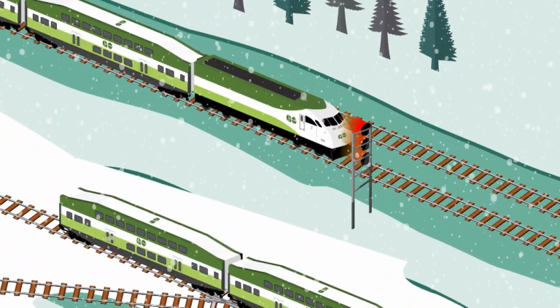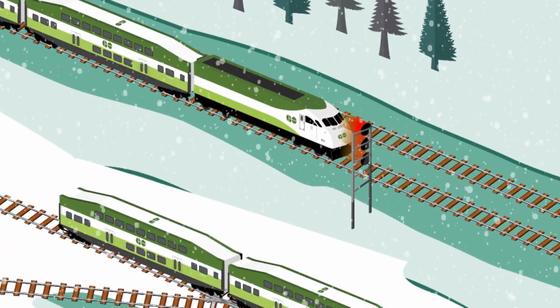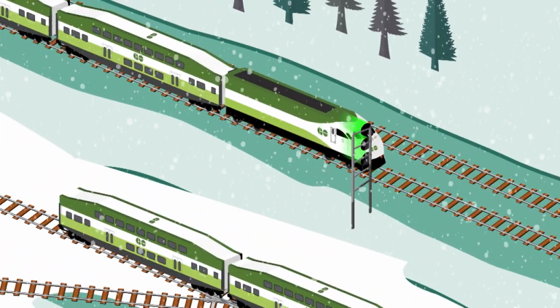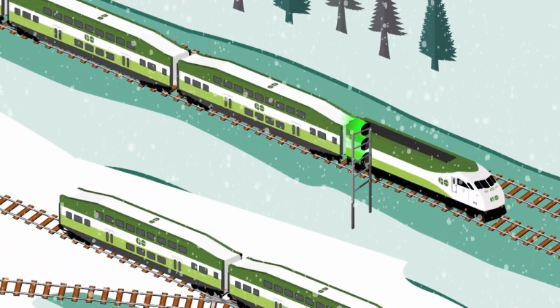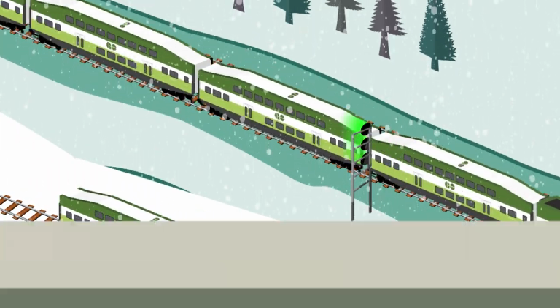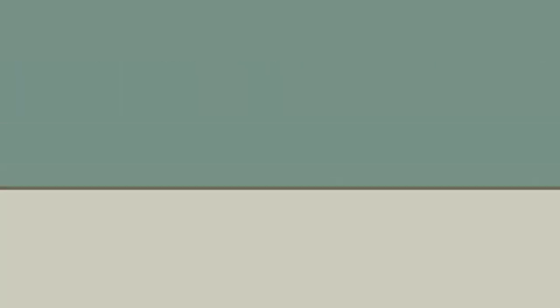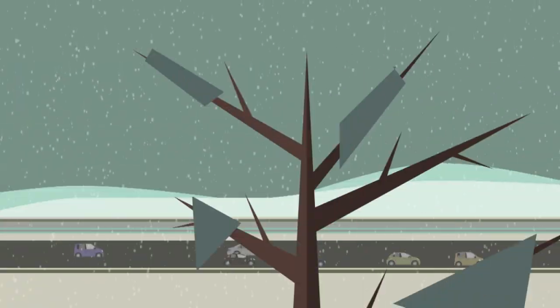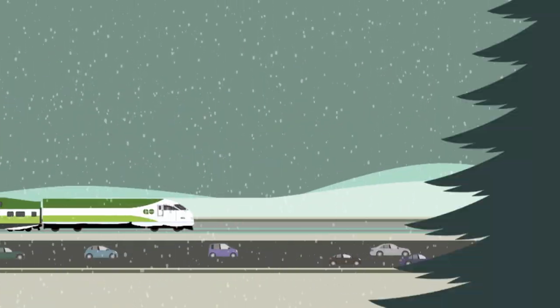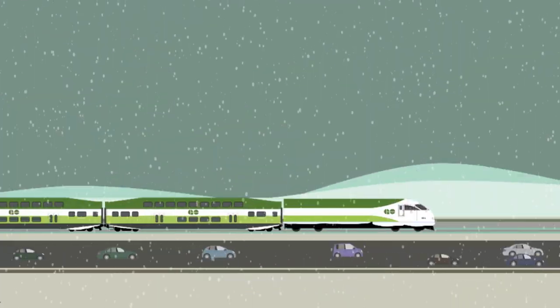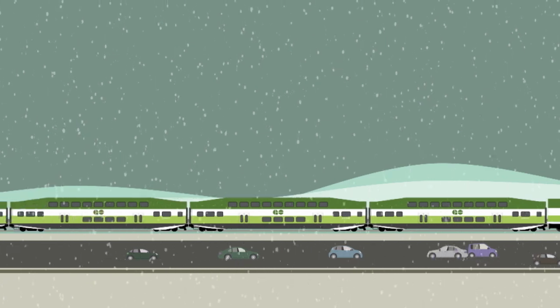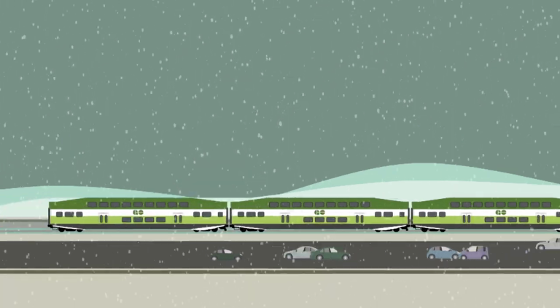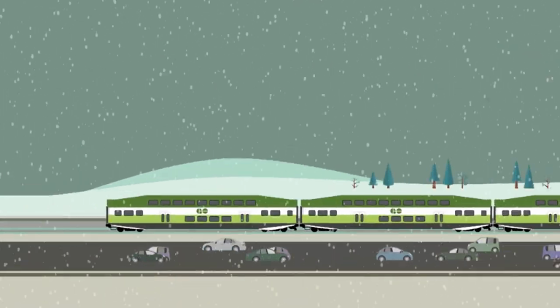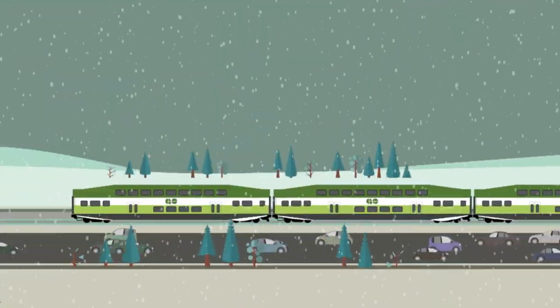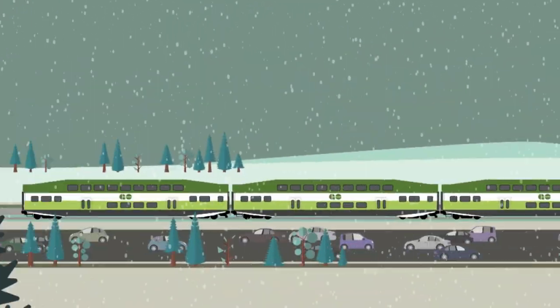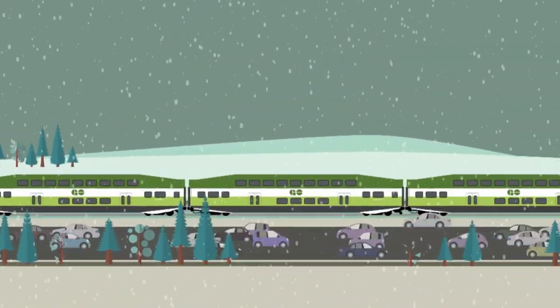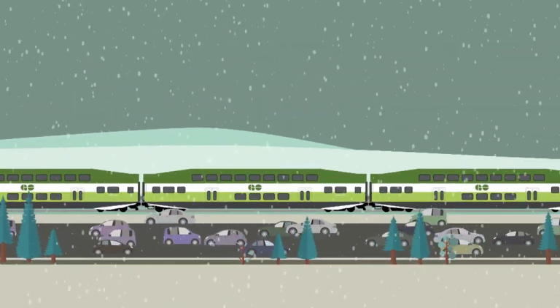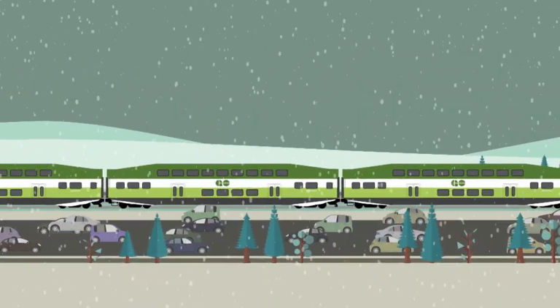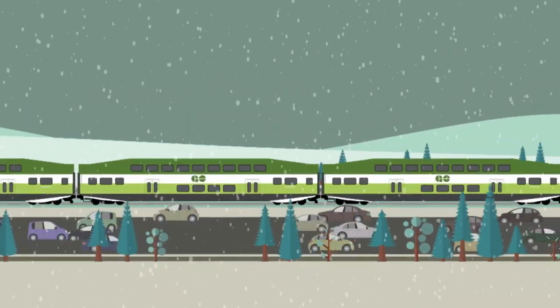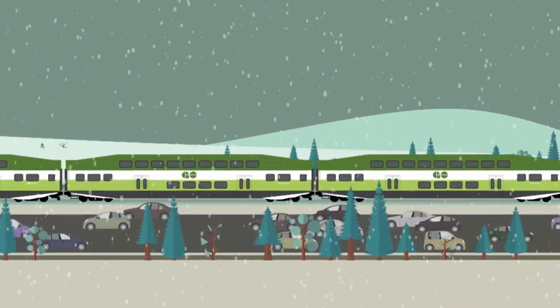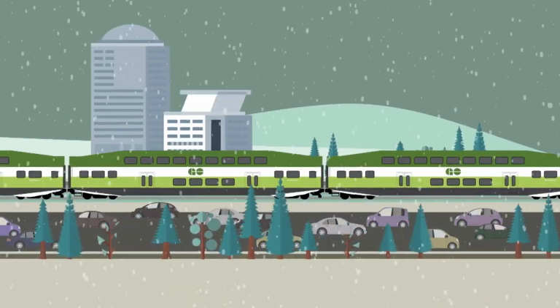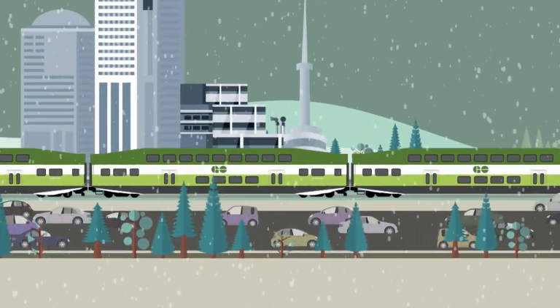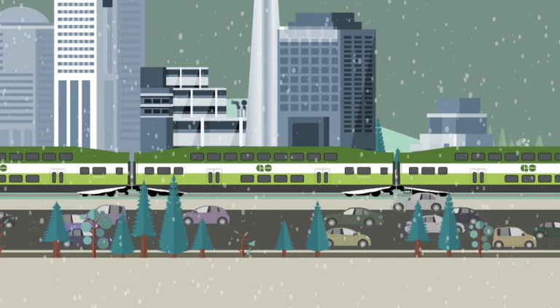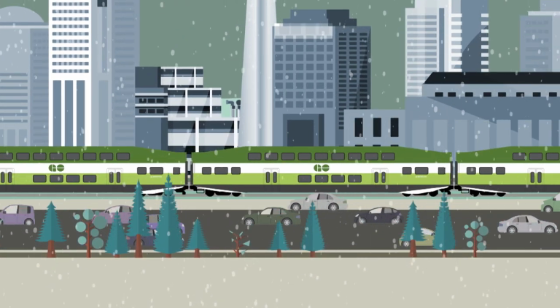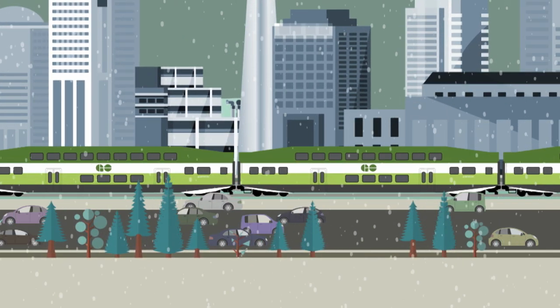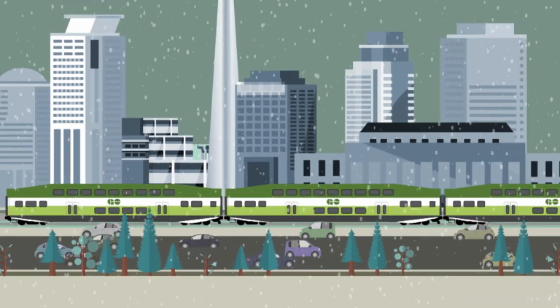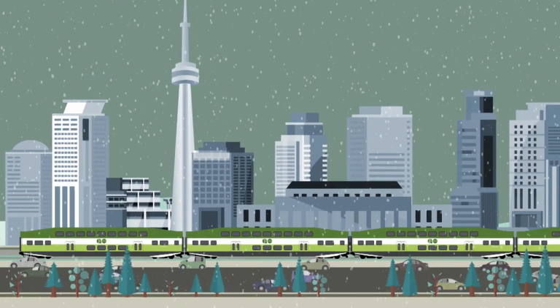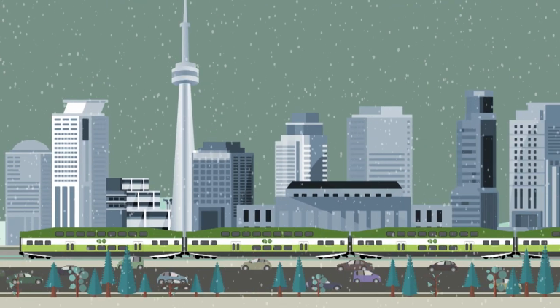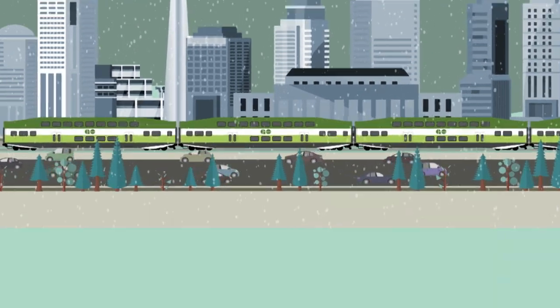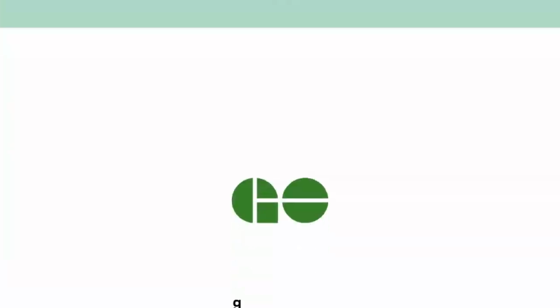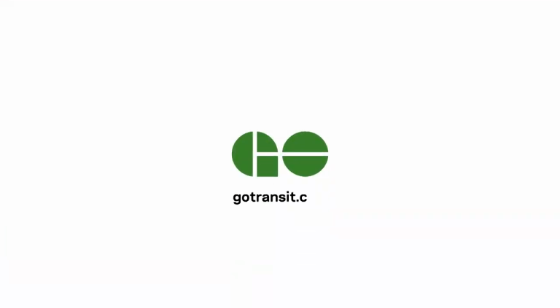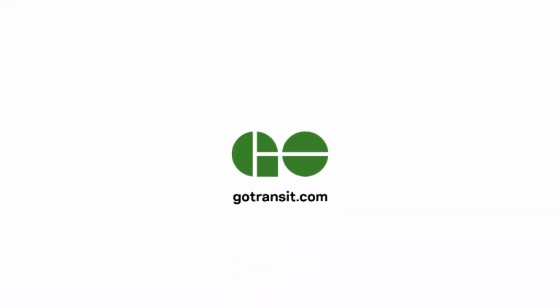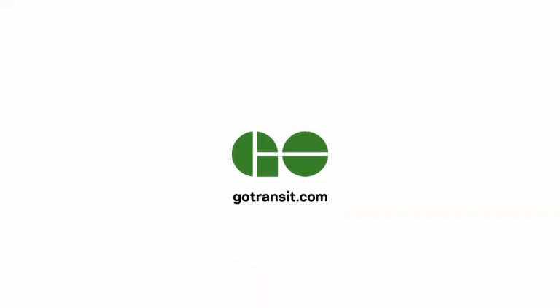At GO, we know that winter weather can sometimes put a freeze on your schedule, but we're constantly improving our service and equipment to make sure you get where you're going. To learn more about your GO Train, visit GoTransit.com.